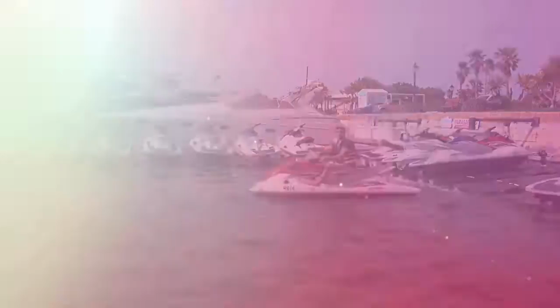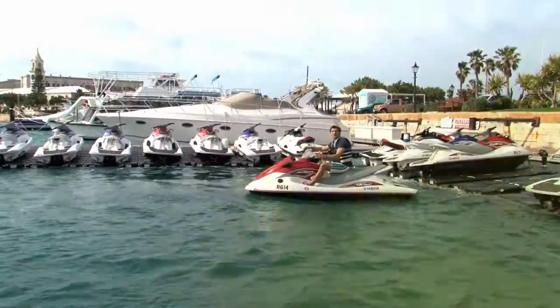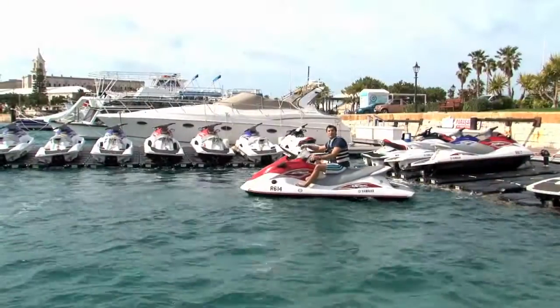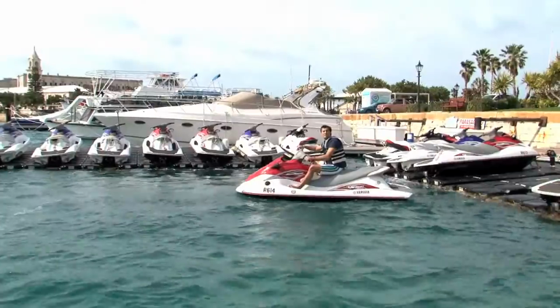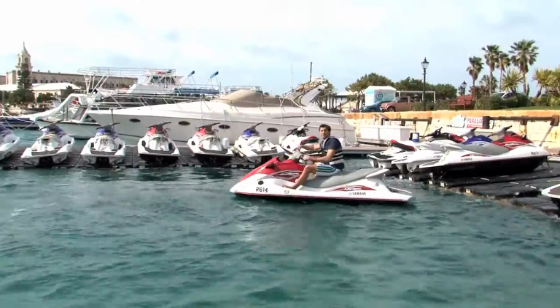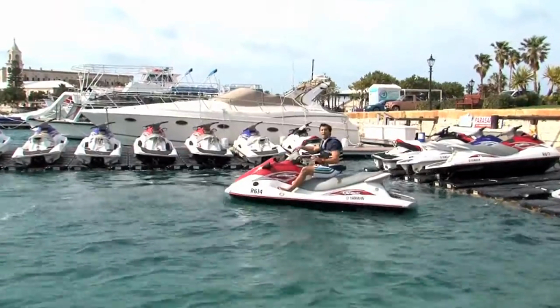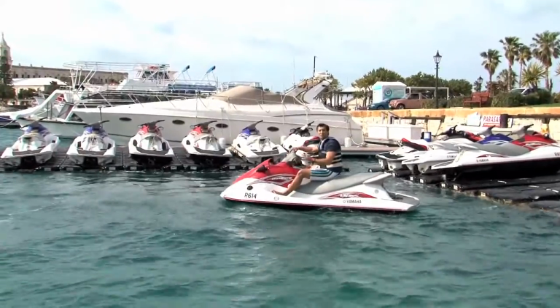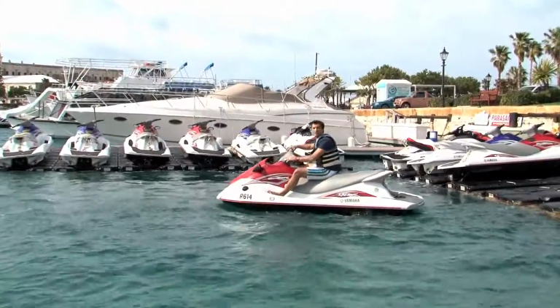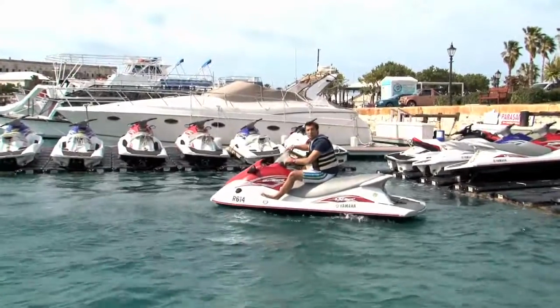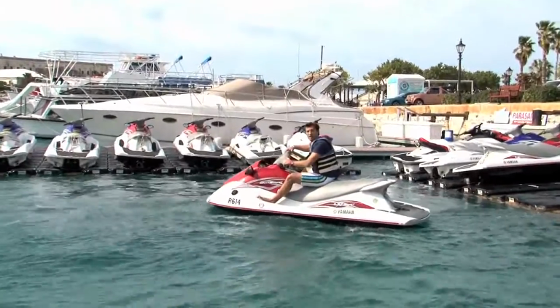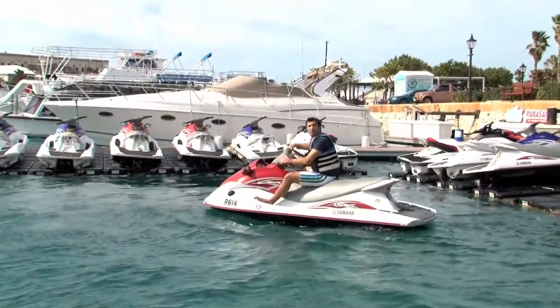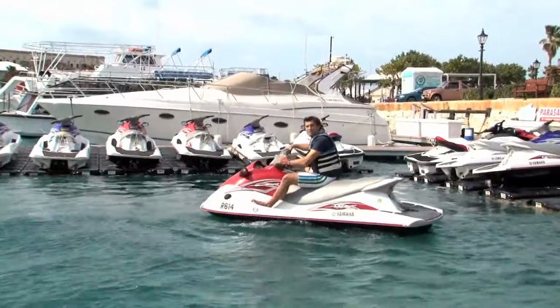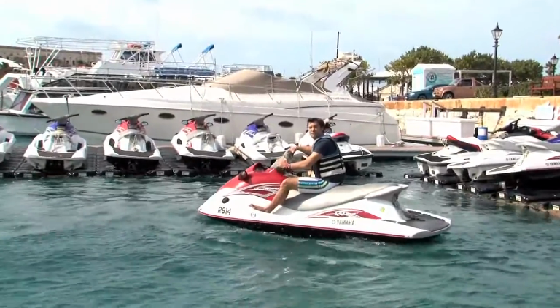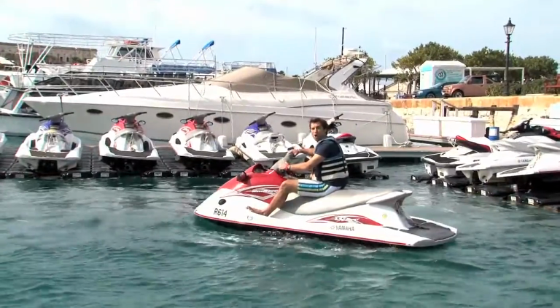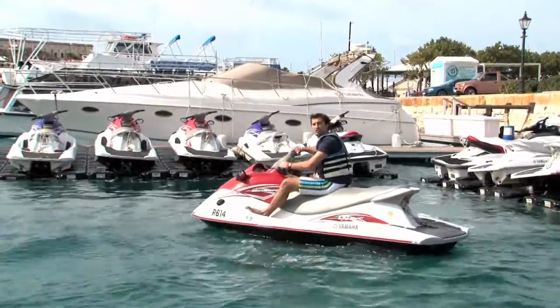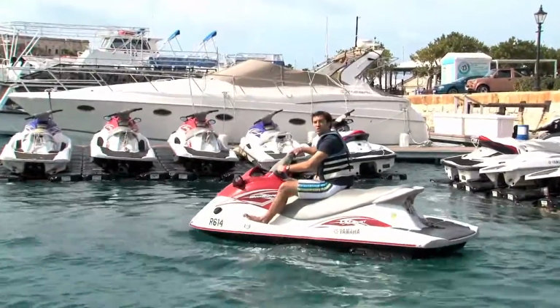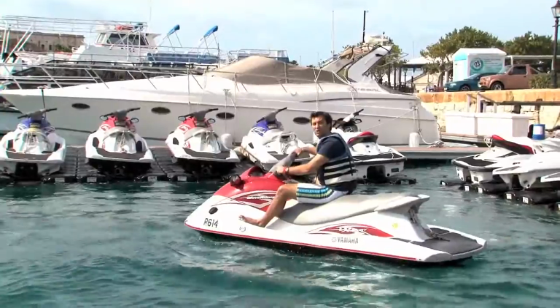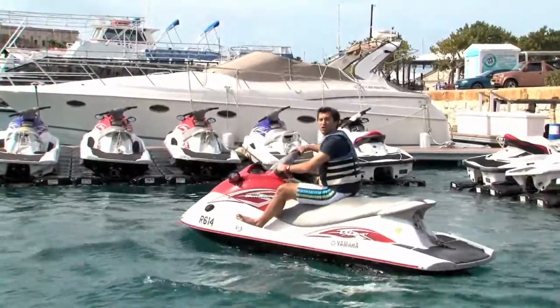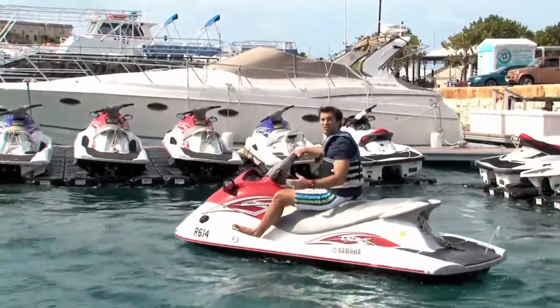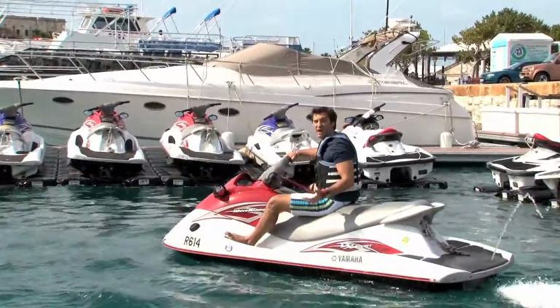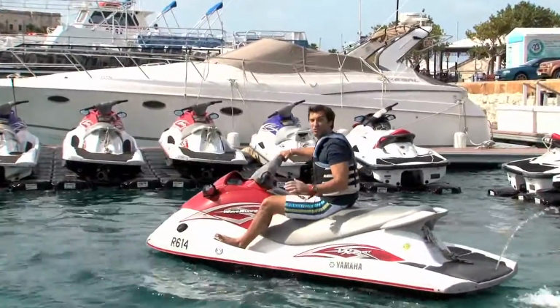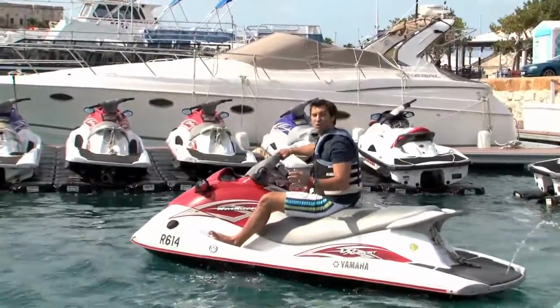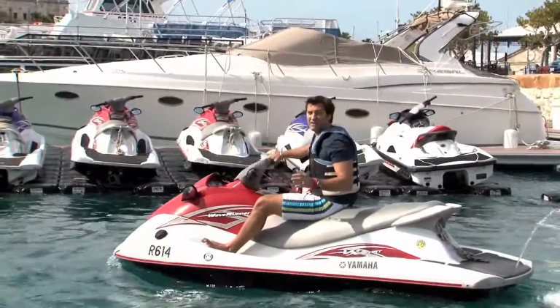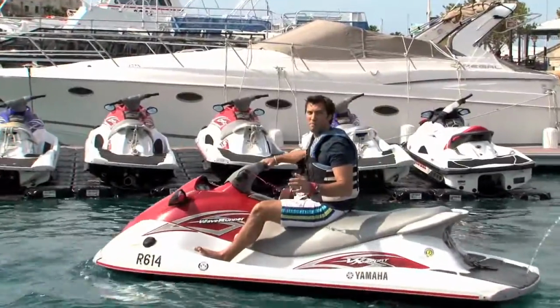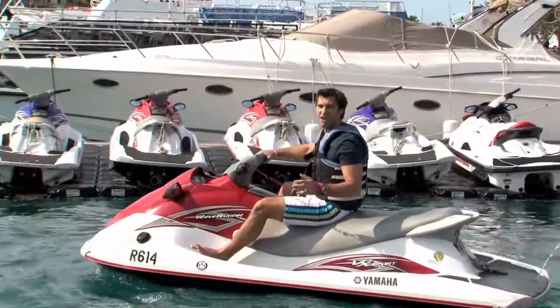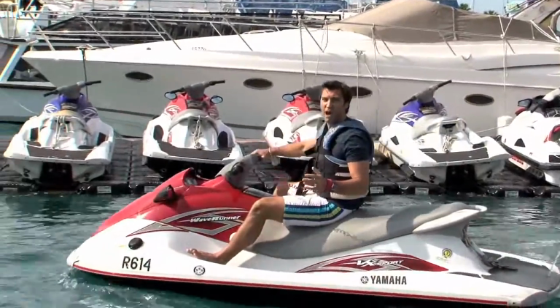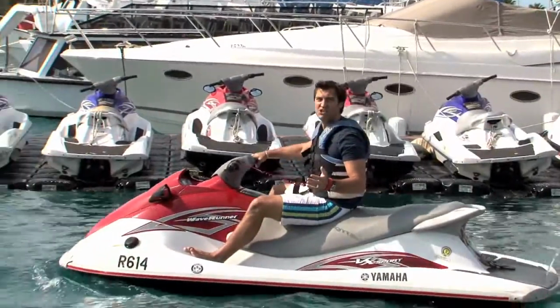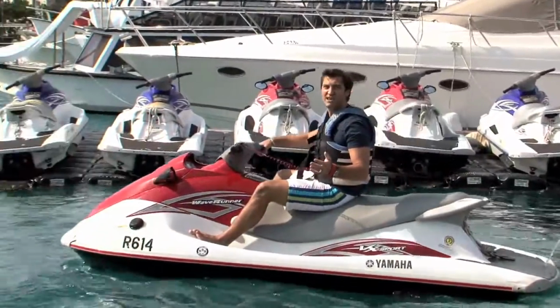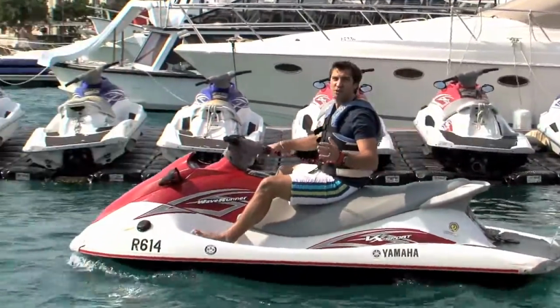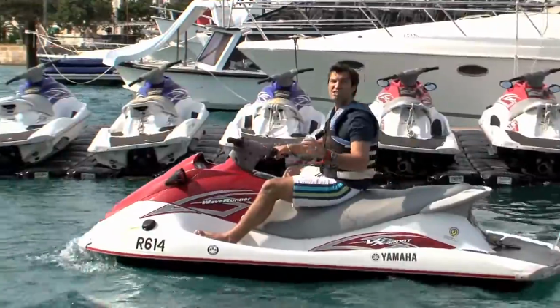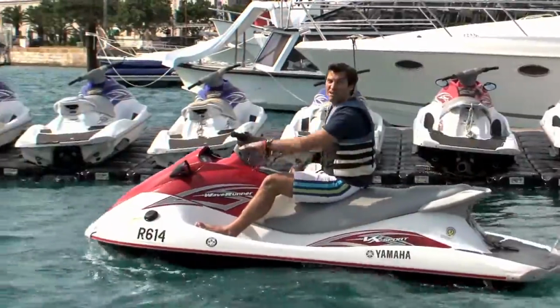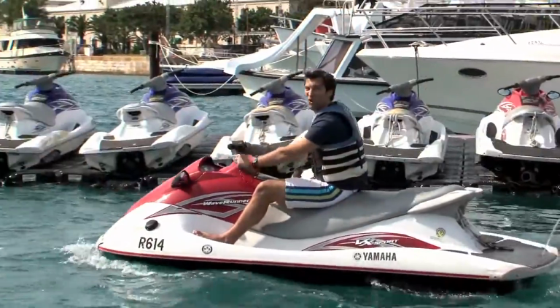From here, you can go parasailing for an amazing bird's eye view of Bermuda, go deep-sea fishing for marlin, tuna, or wahoo, charter a sailboat to explore the island, or my favorite — hop on a jet ski for some real speed on the water.